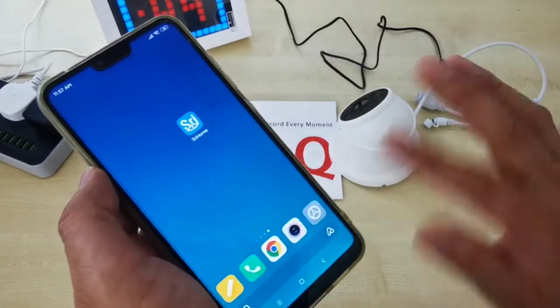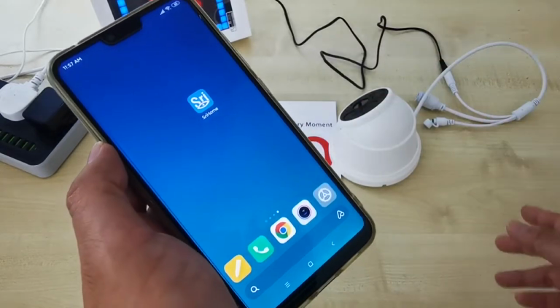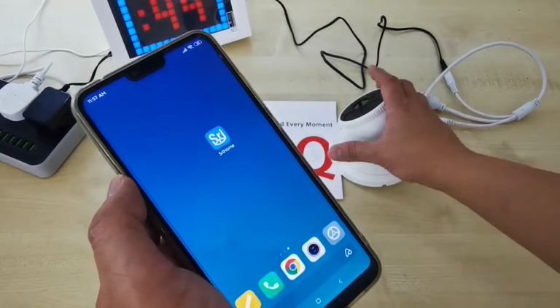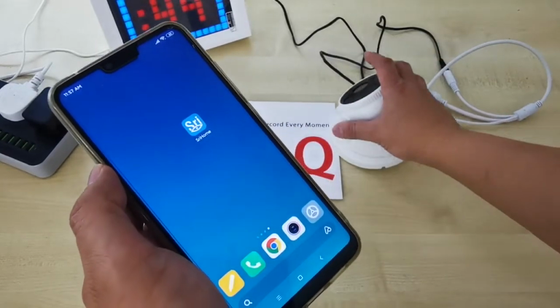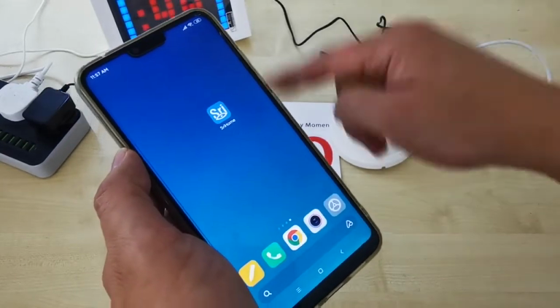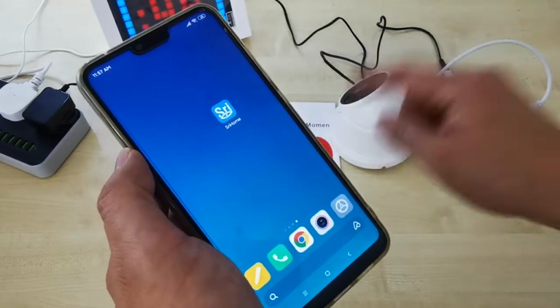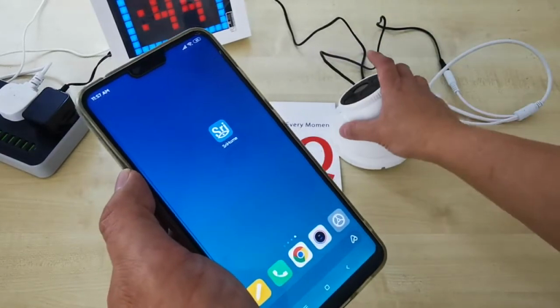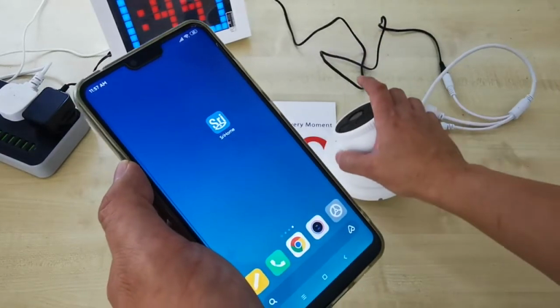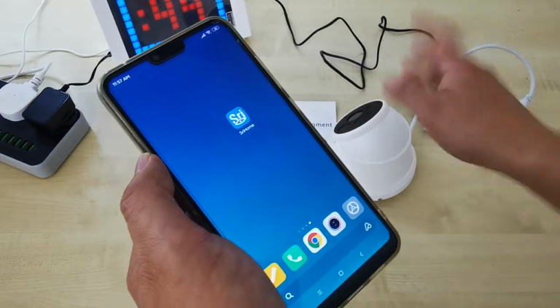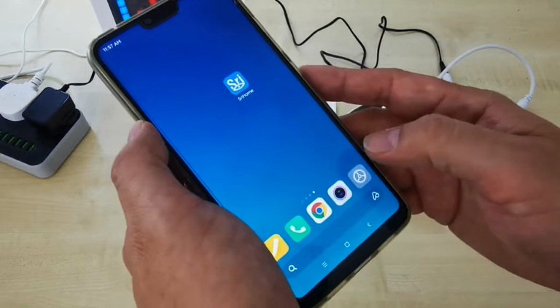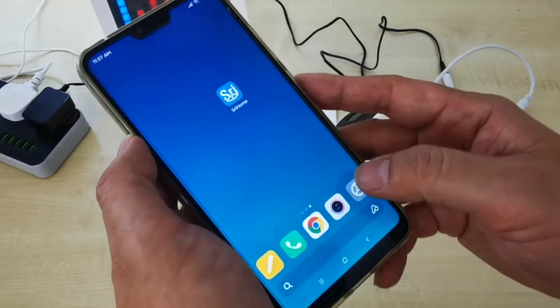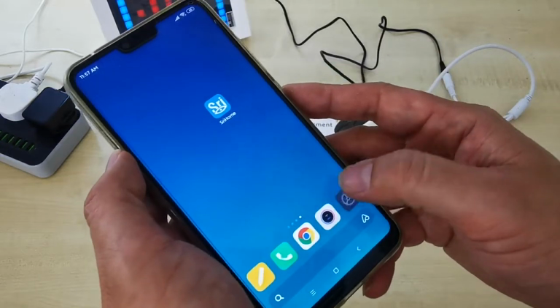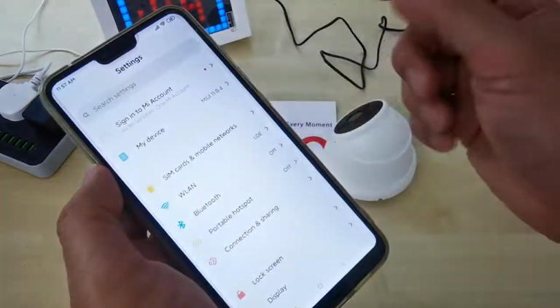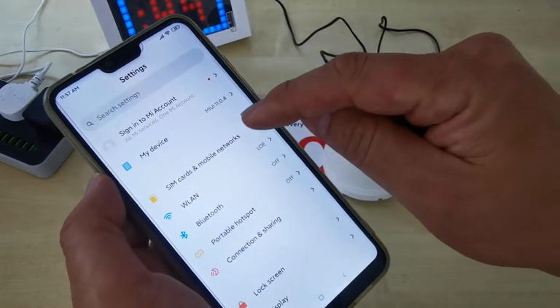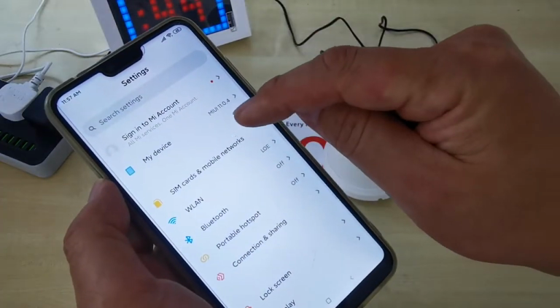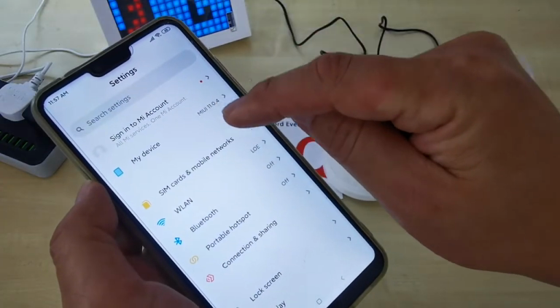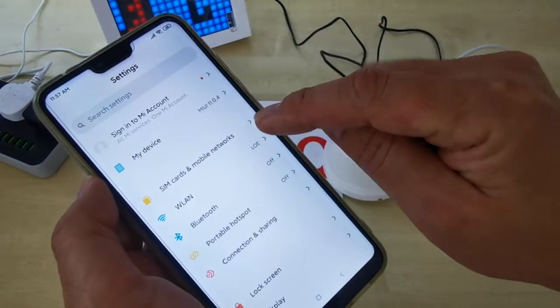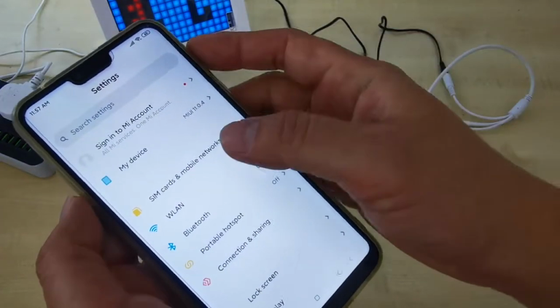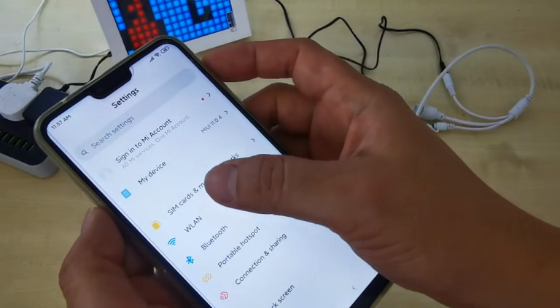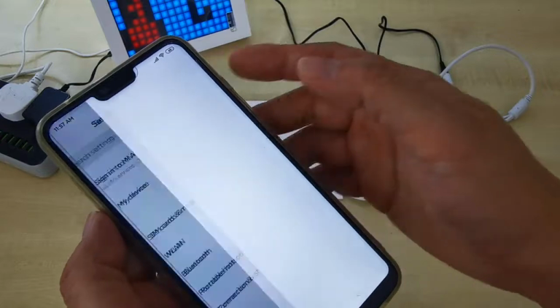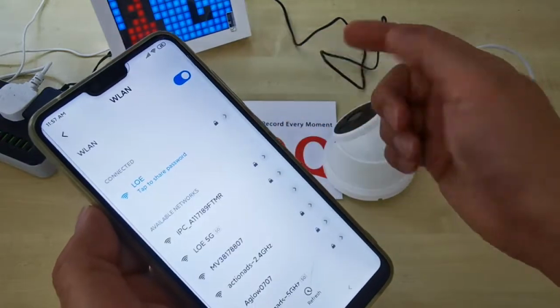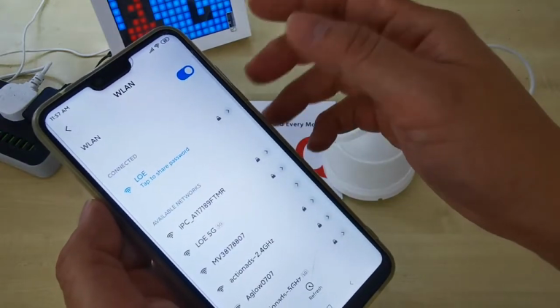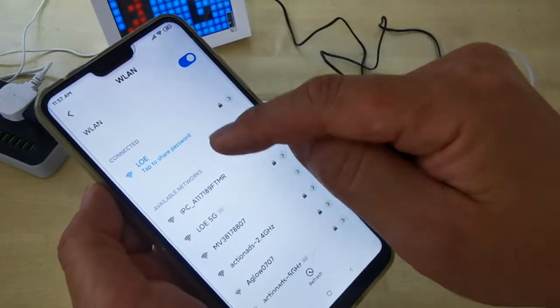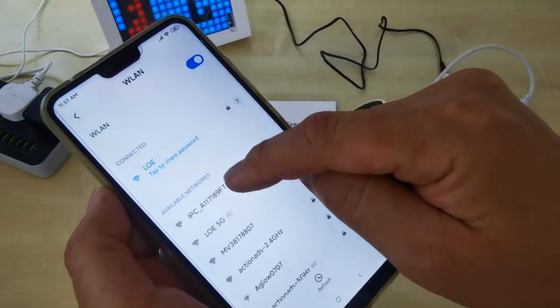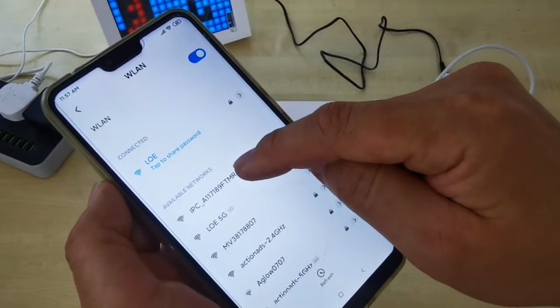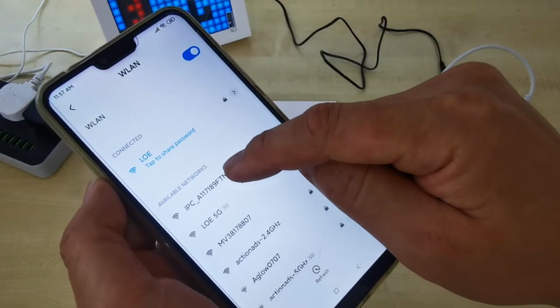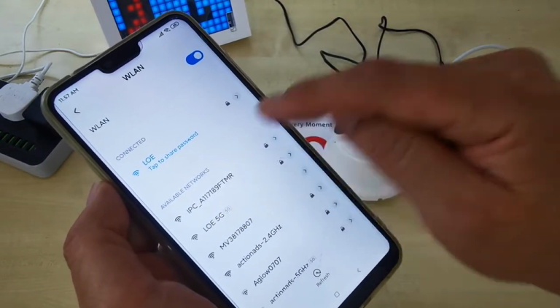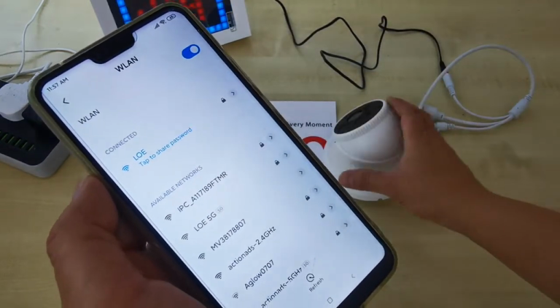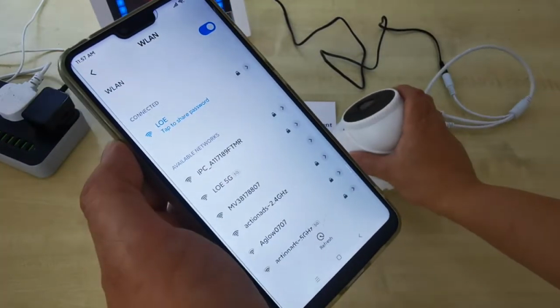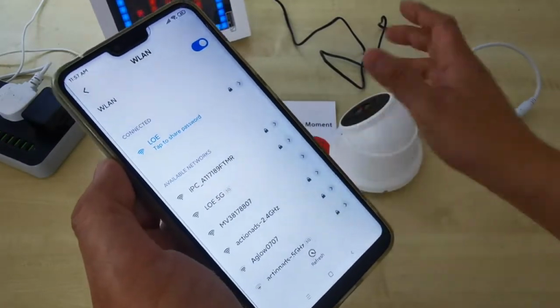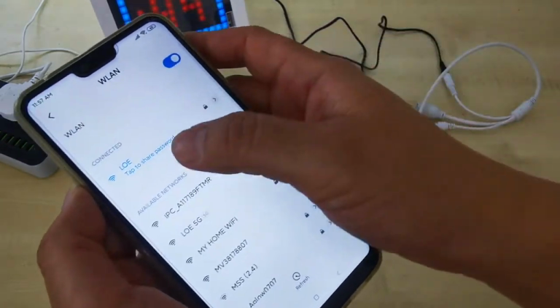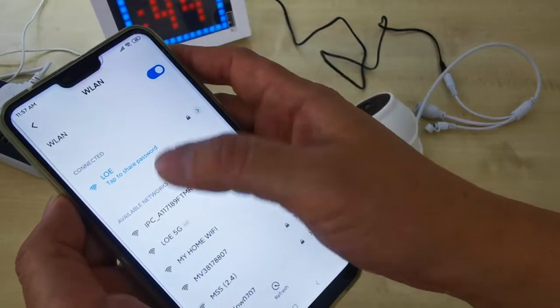If you come back and want to connect and check the CCTV settings, just go to settings, then go to Wi-Fi, and look for the IPC. You can see the IPC — that is the CCTV Wi-Fi hotspot. Click on it.